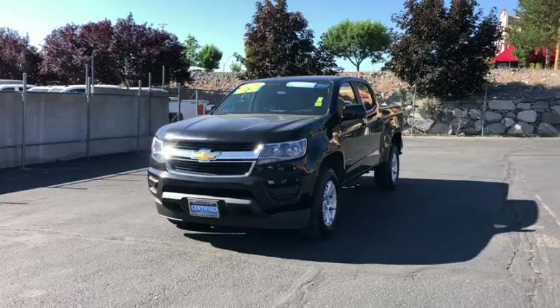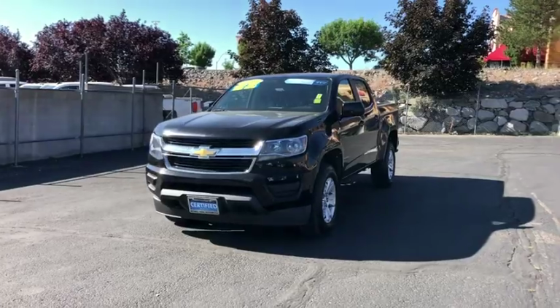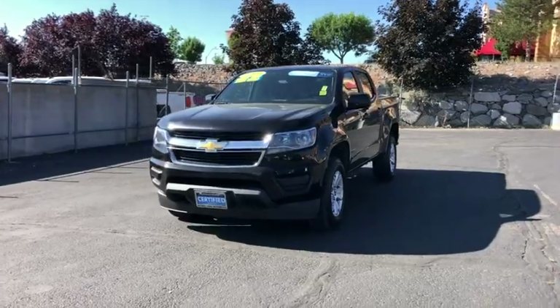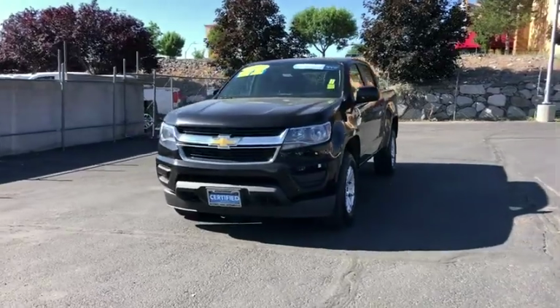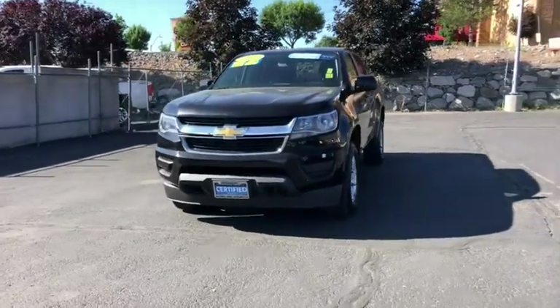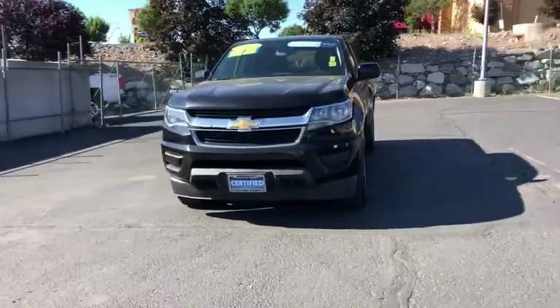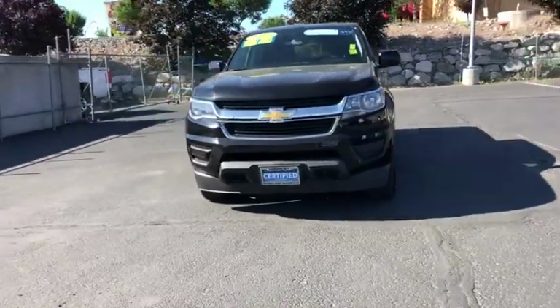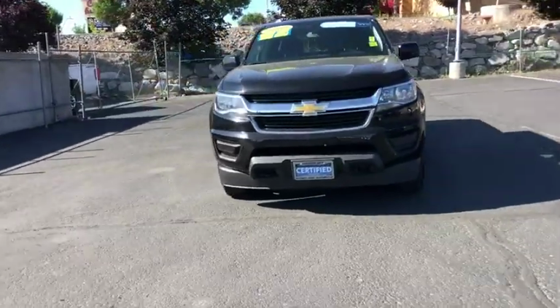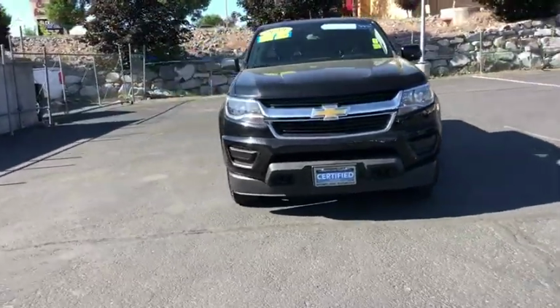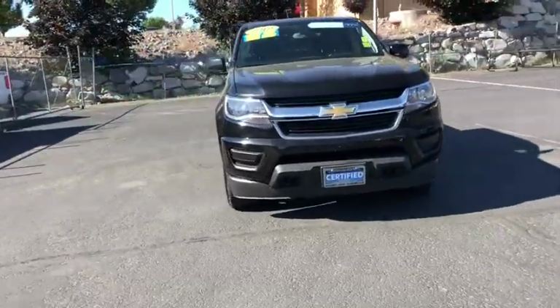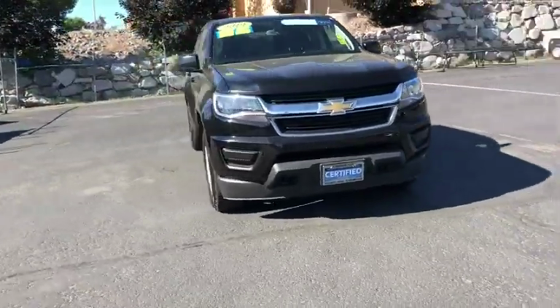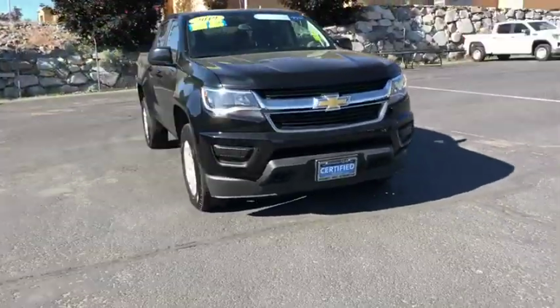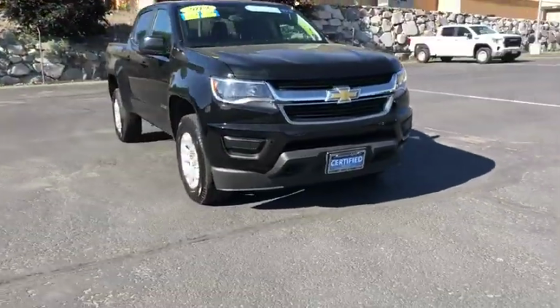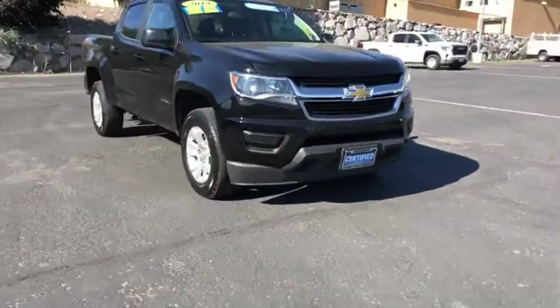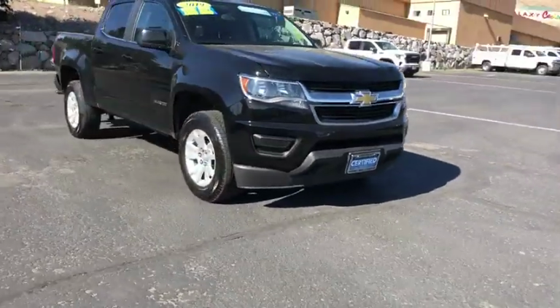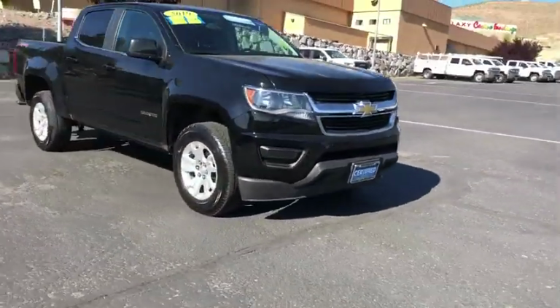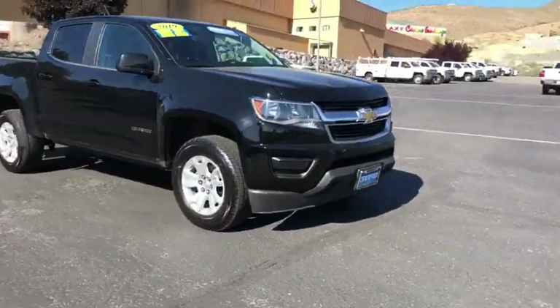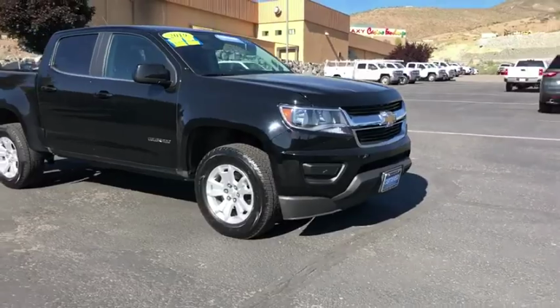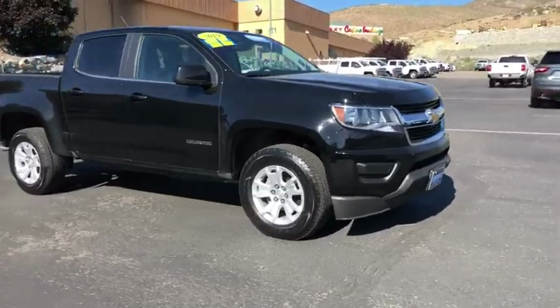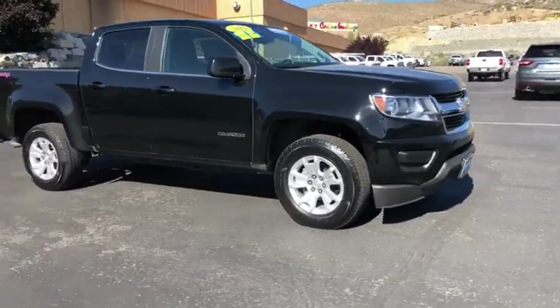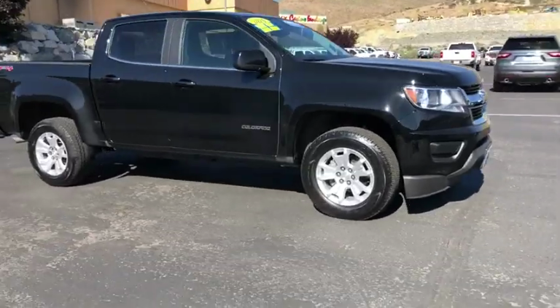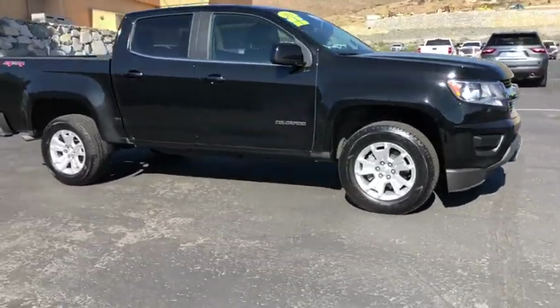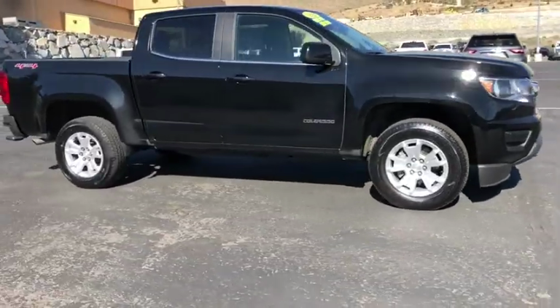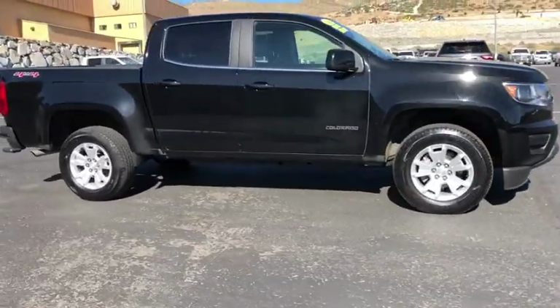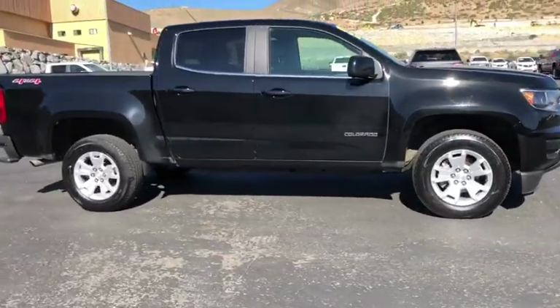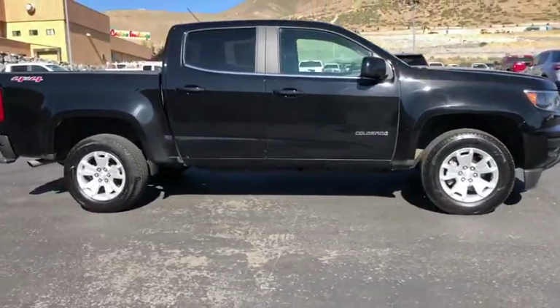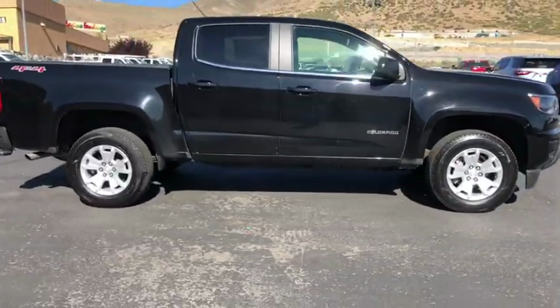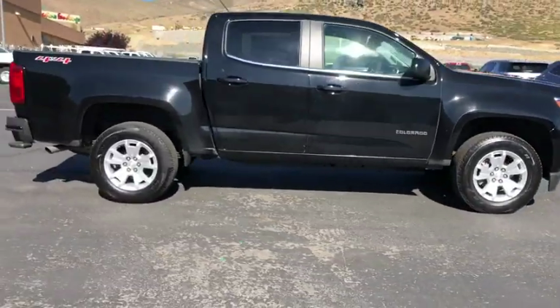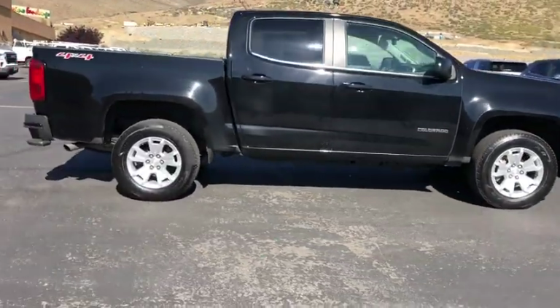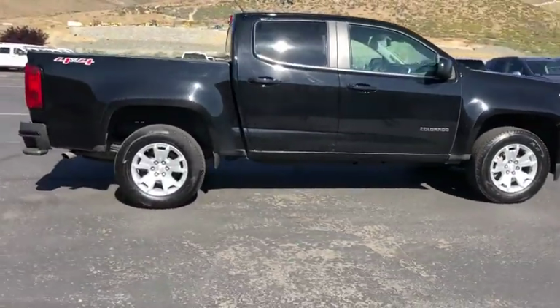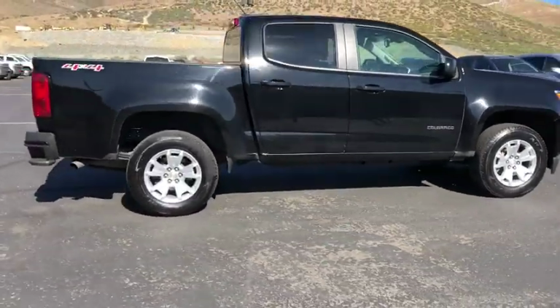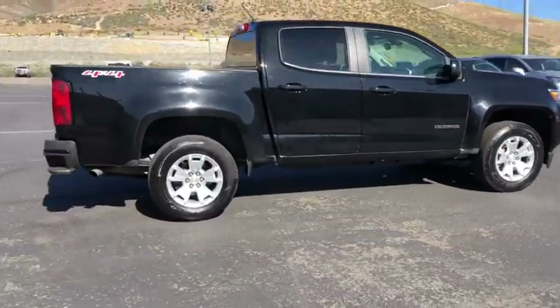Come test drive the 2019 Chevrolet Colorado. Great hauling capability, powerful, rugged, and a great Chevy price — Colorado is it.